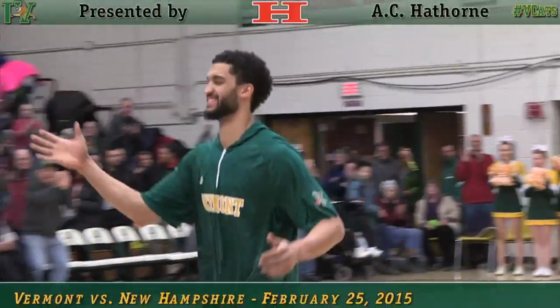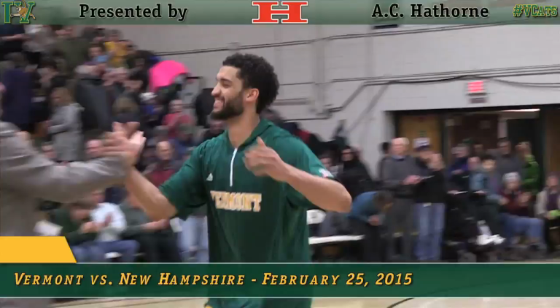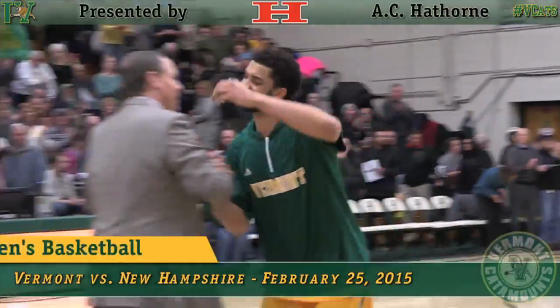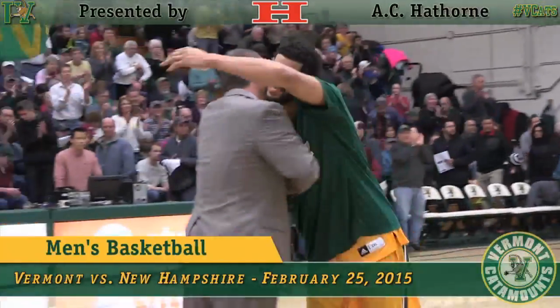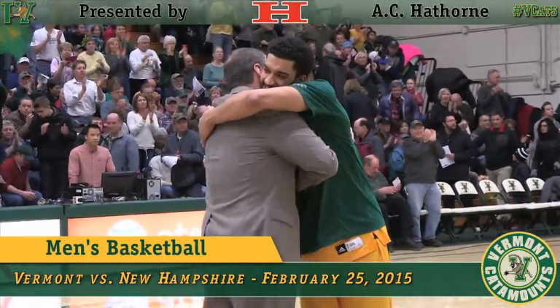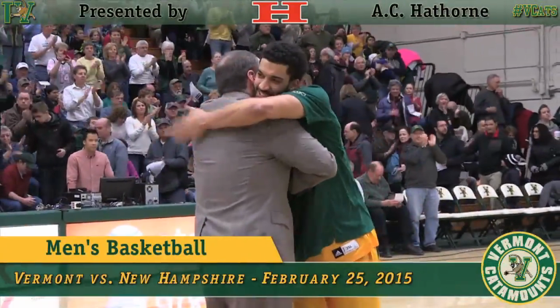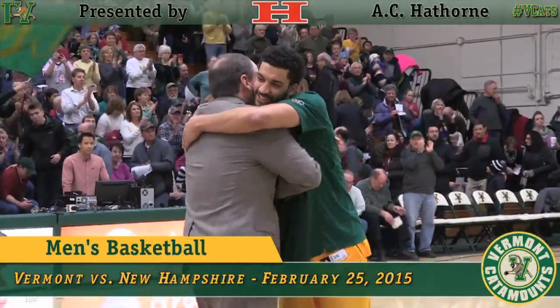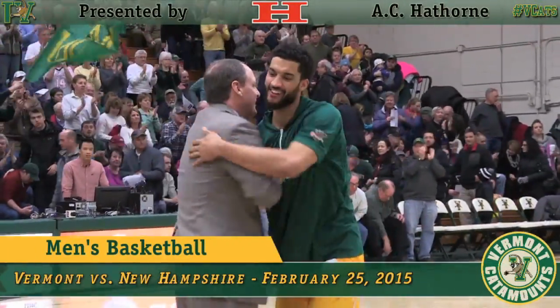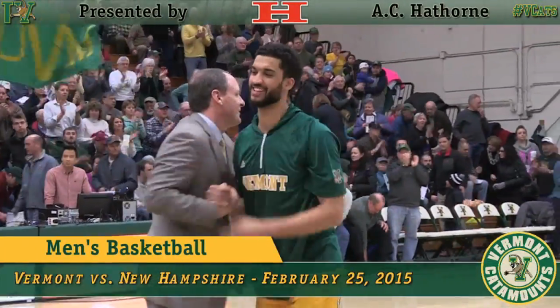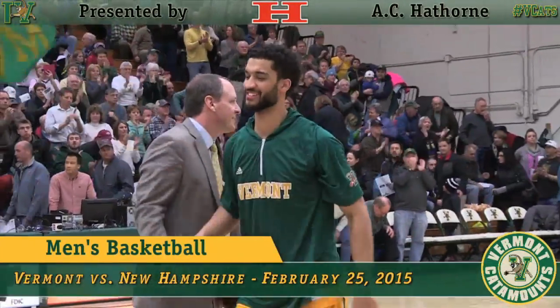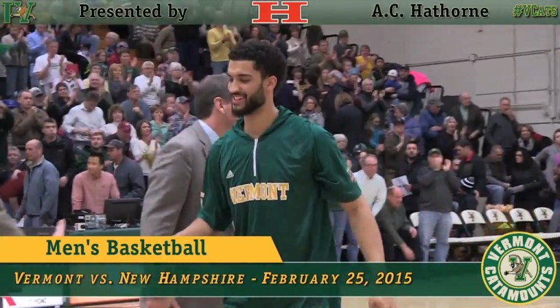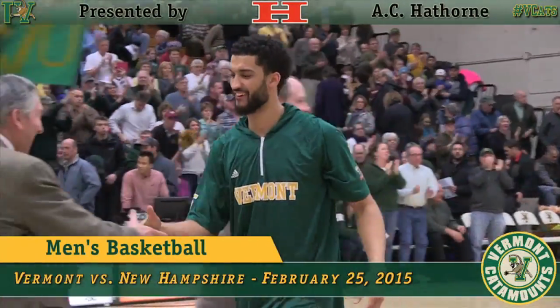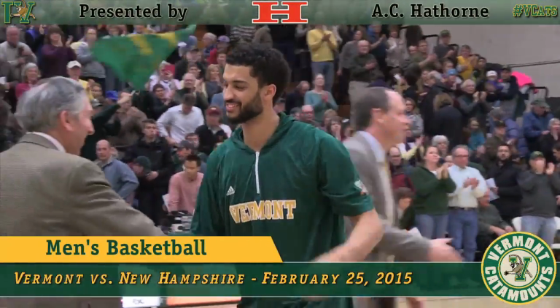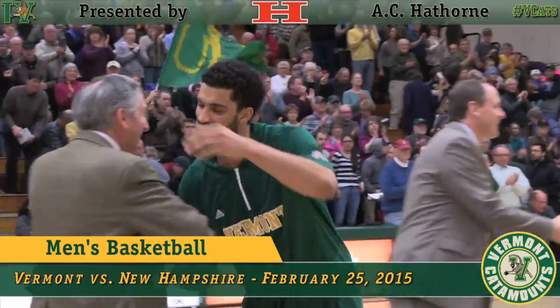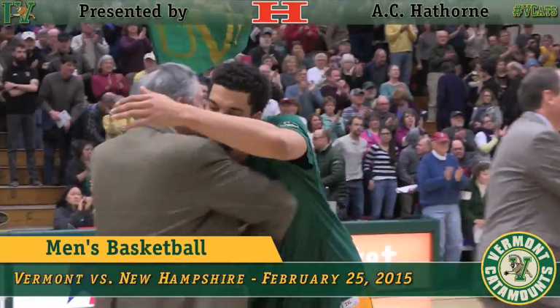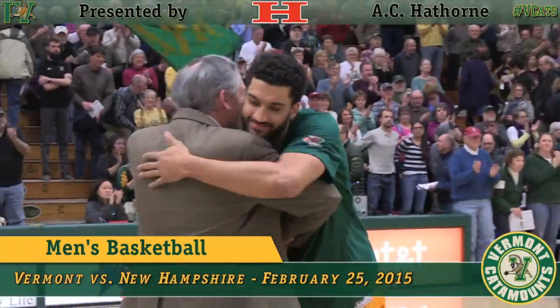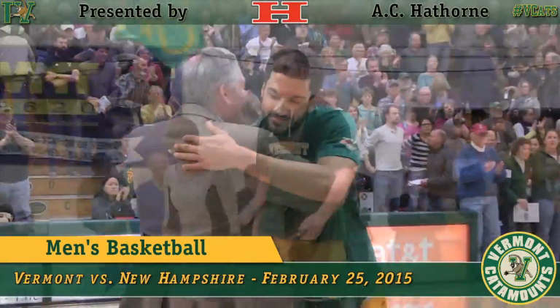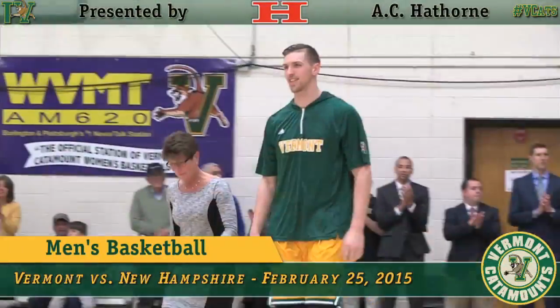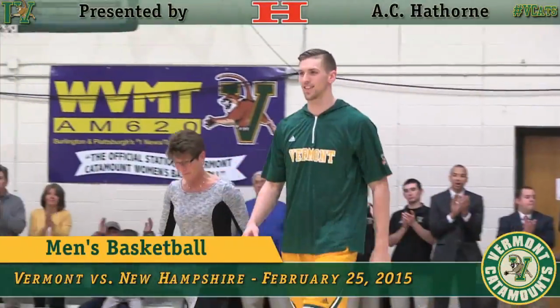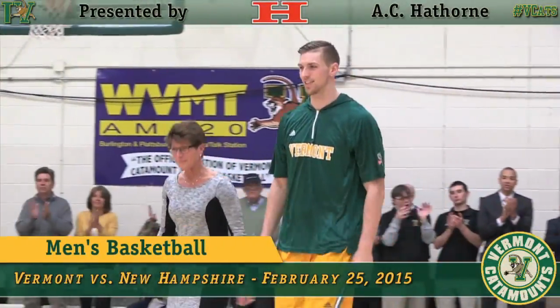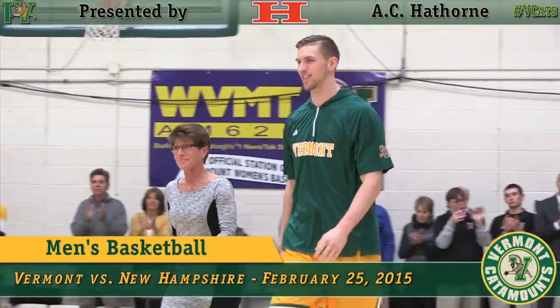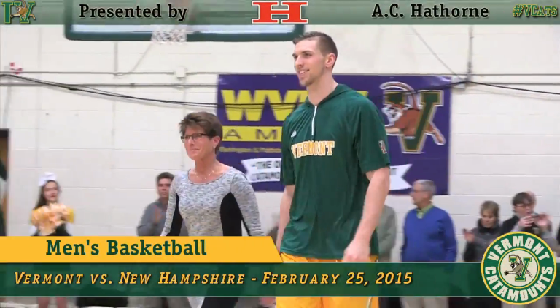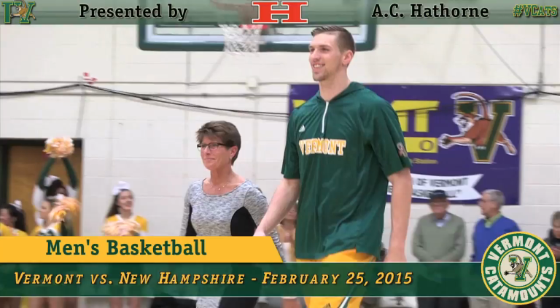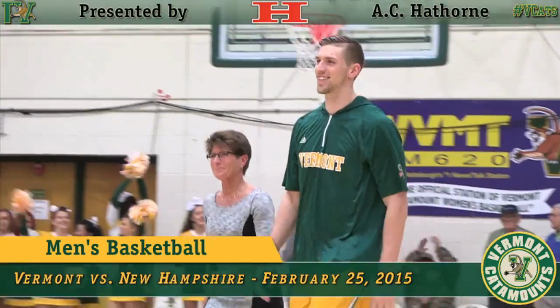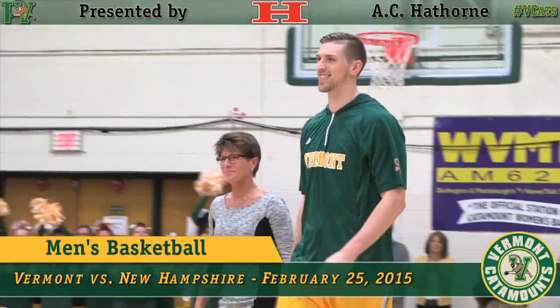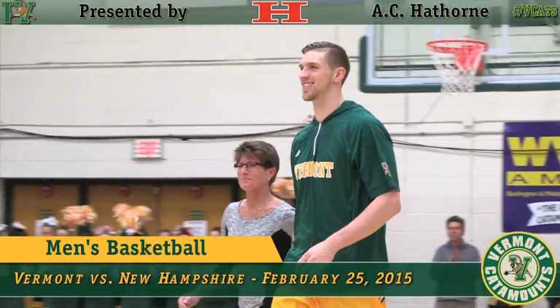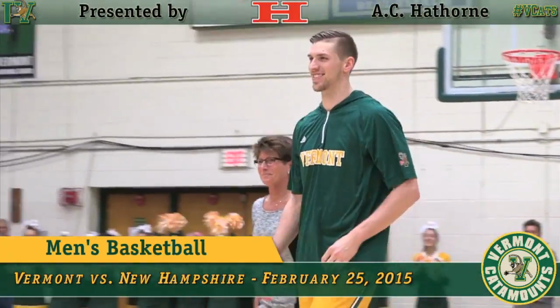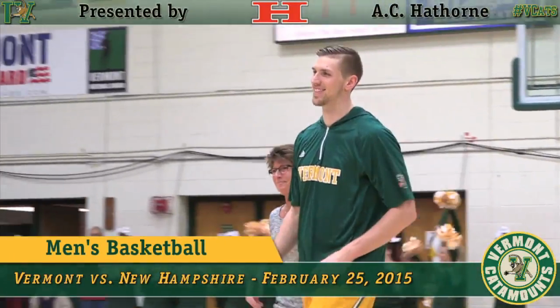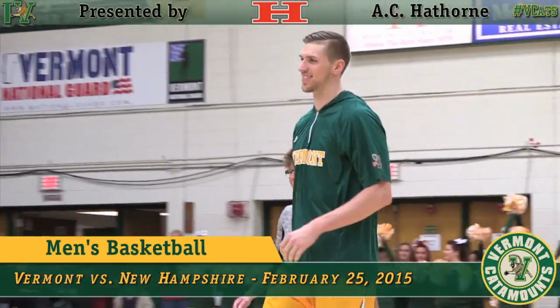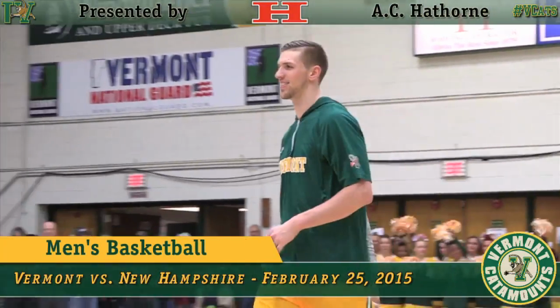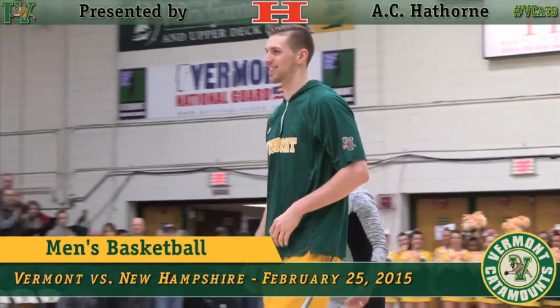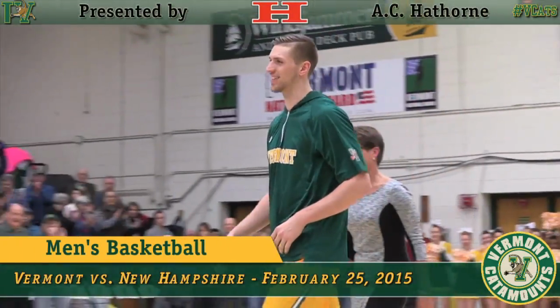Number five, Hector Hato! Number three, R.P. Ryan Pearson!